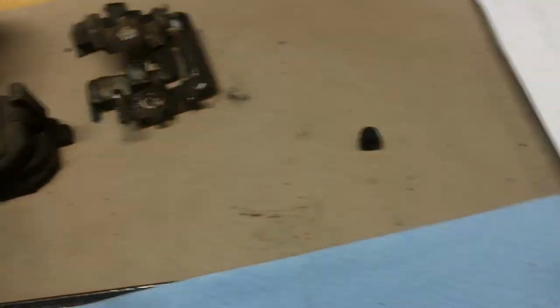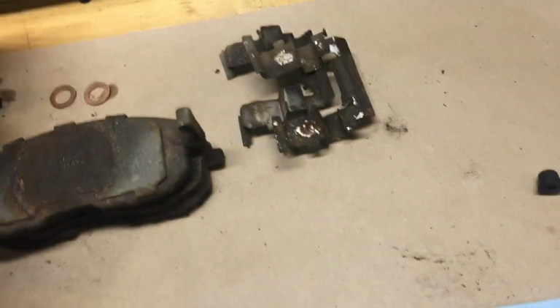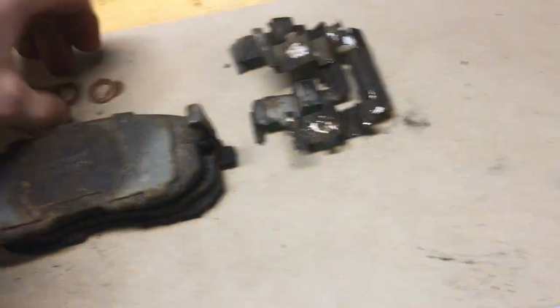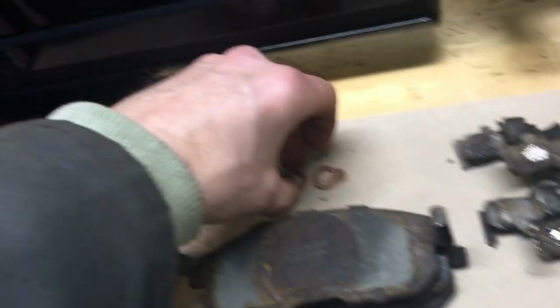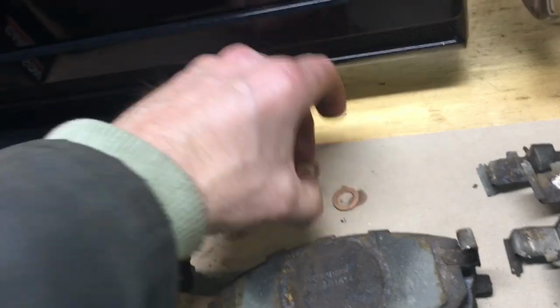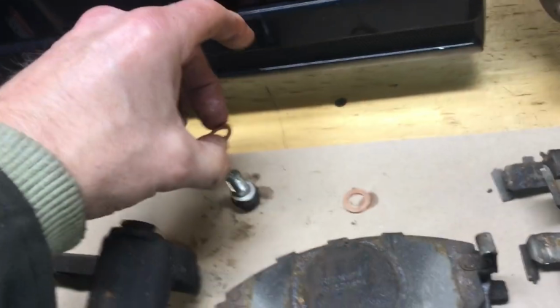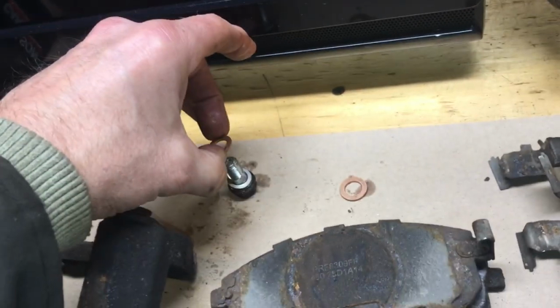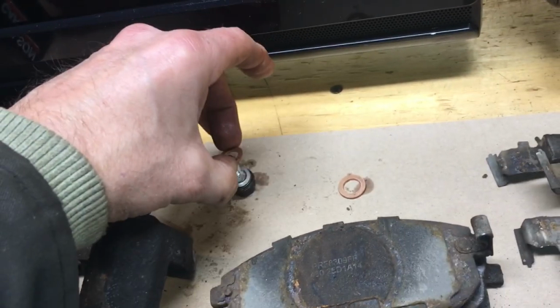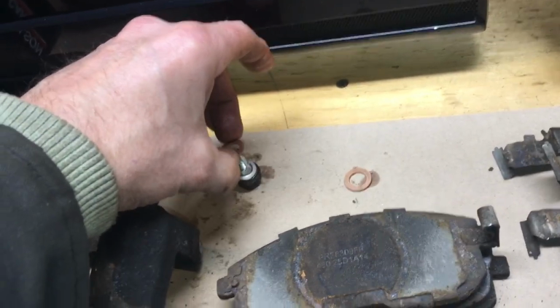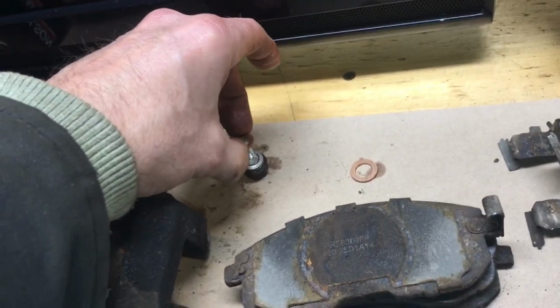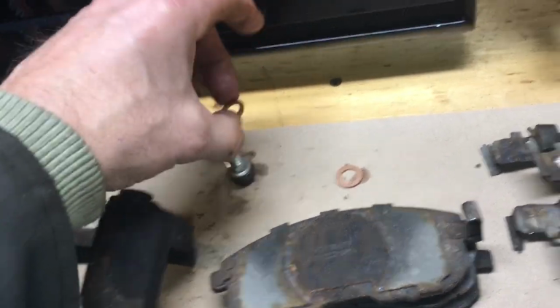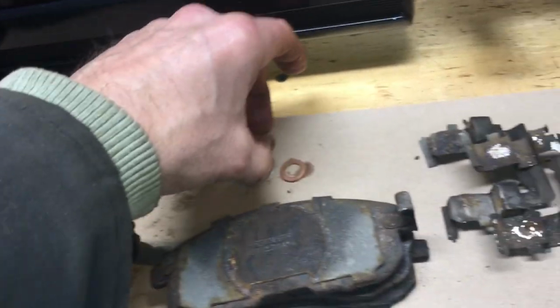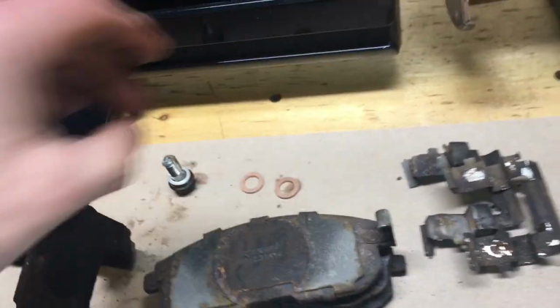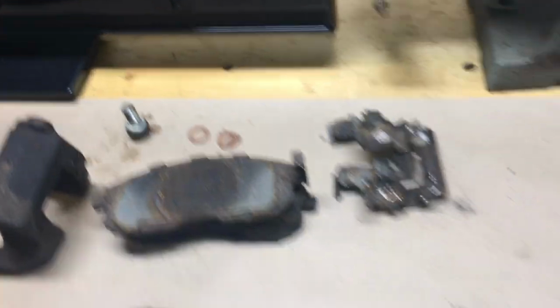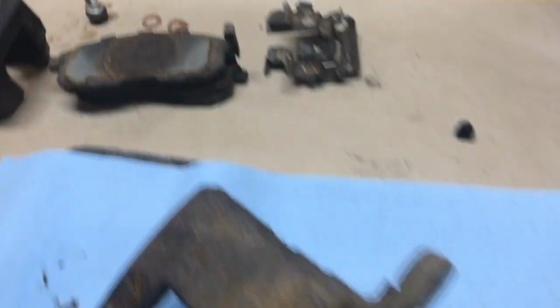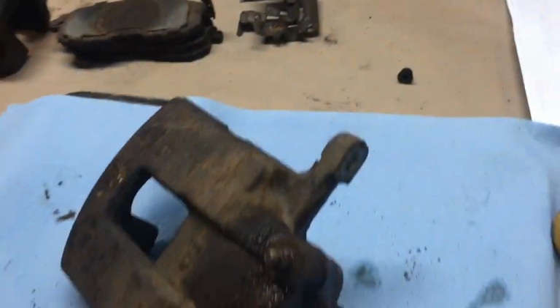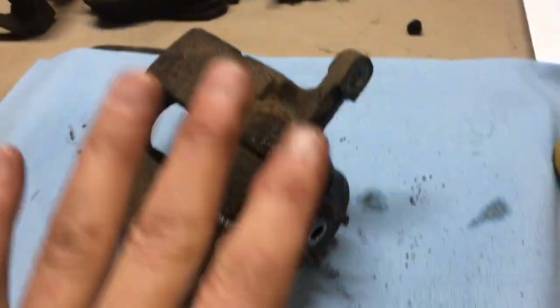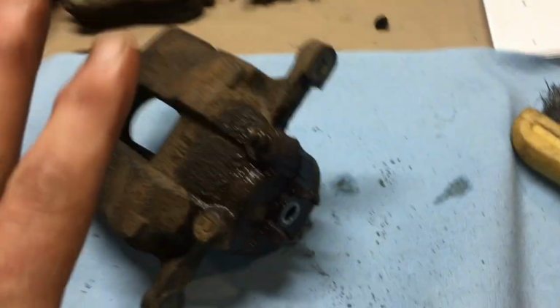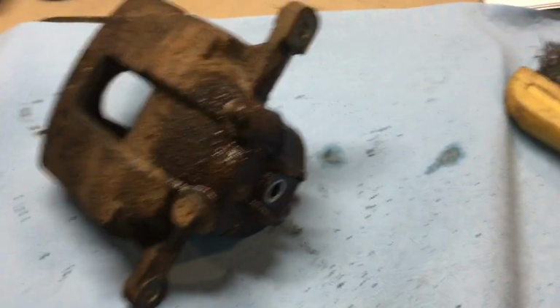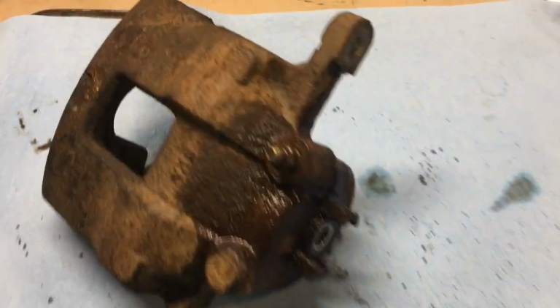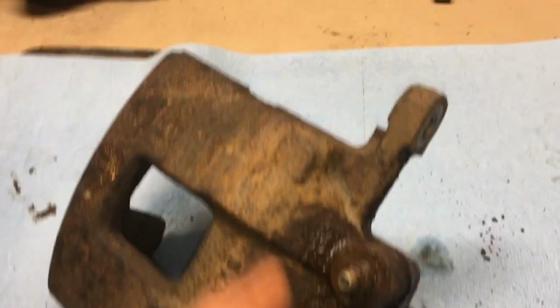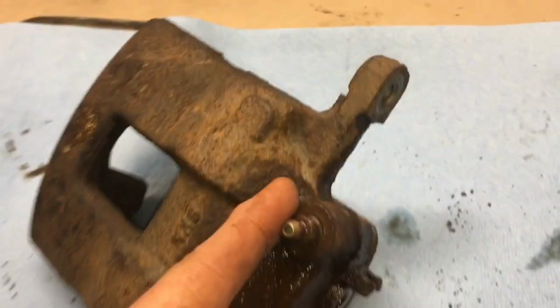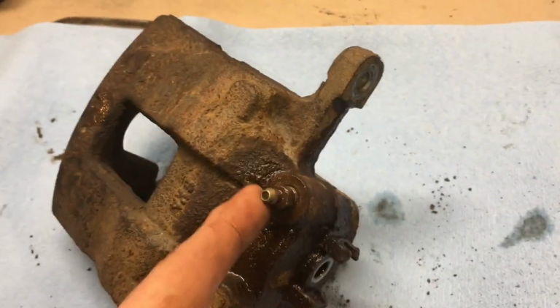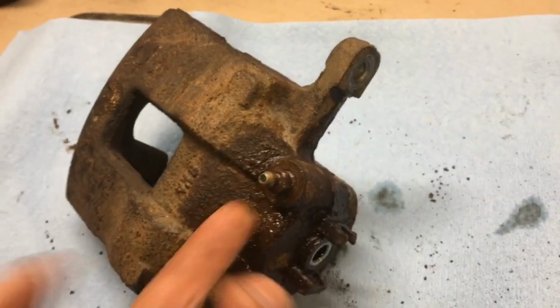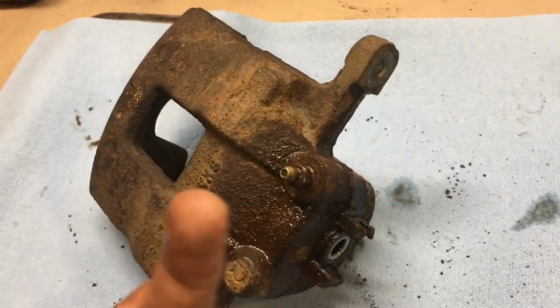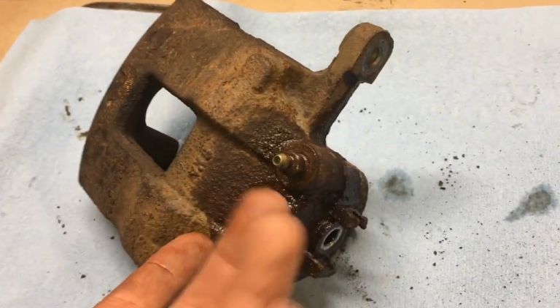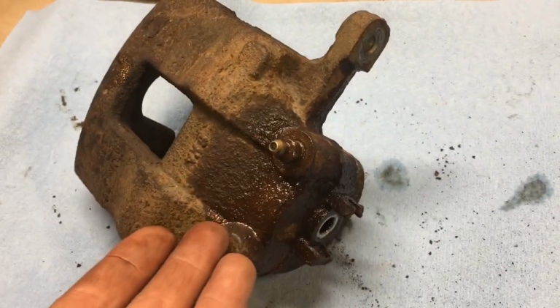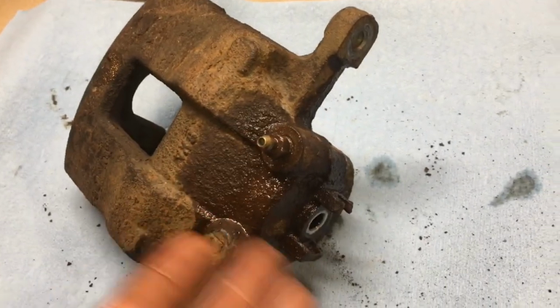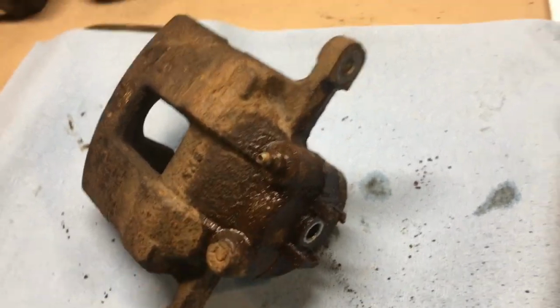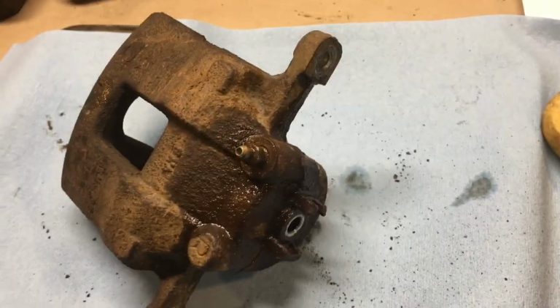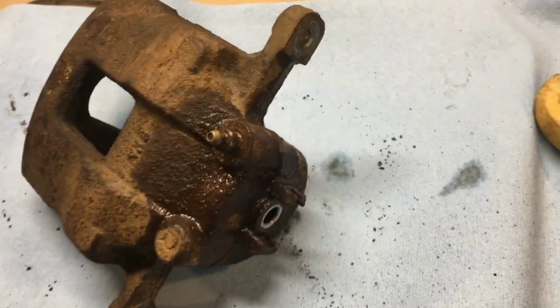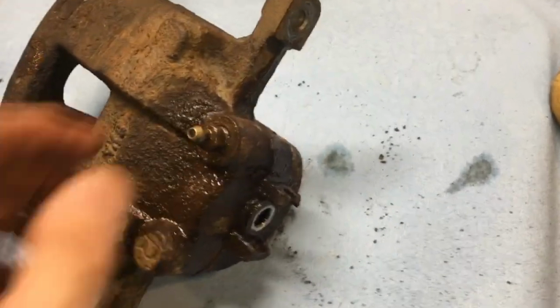It looks like the seals do in fact fit my banjo bolt, so nice — so far so good. I don't want to get ahead of myself though. First things first: if I can't get this bleeder off without shearing it, it's a non-starter.